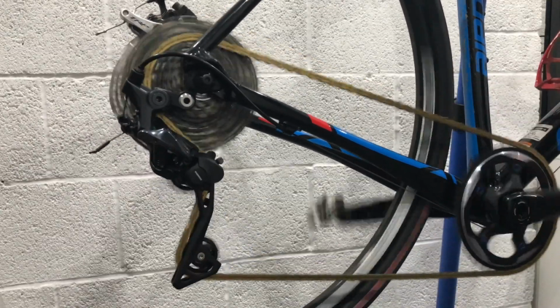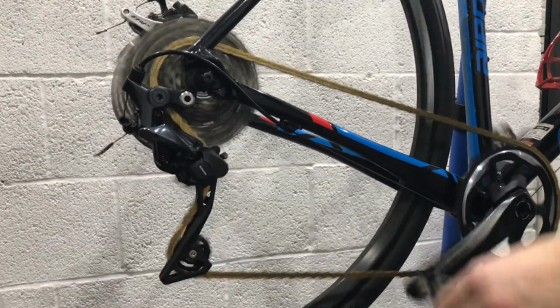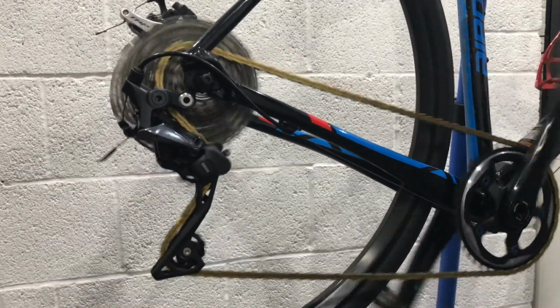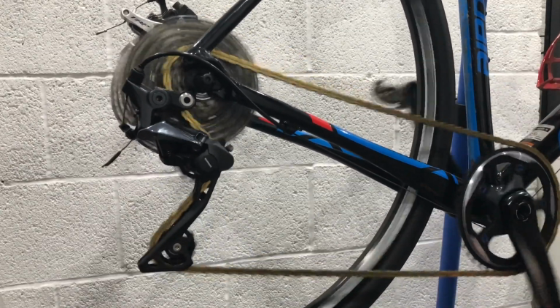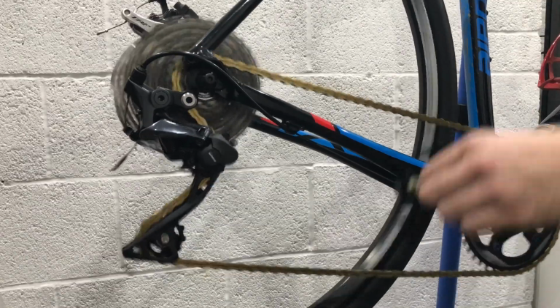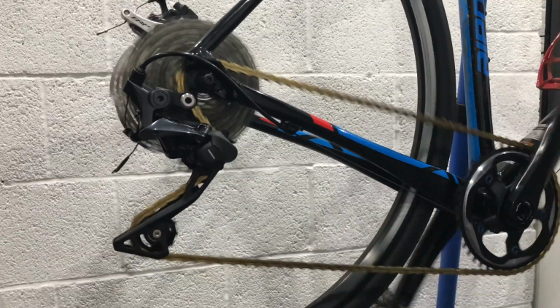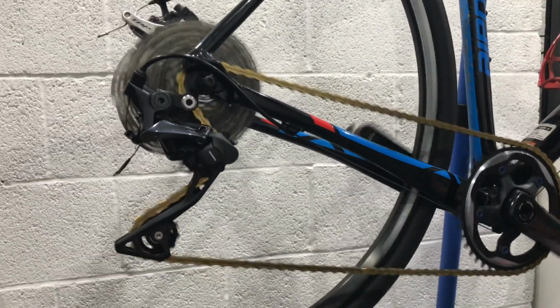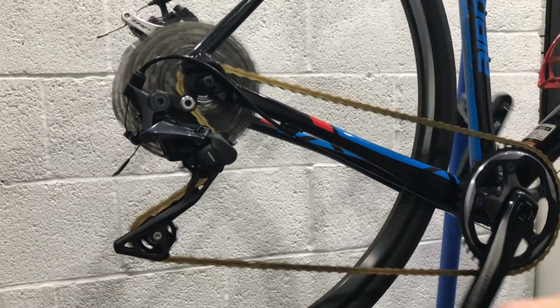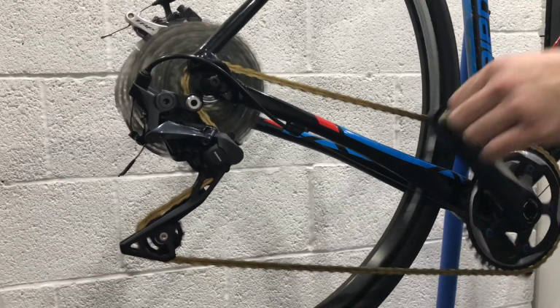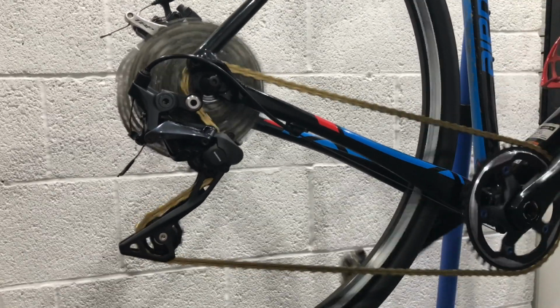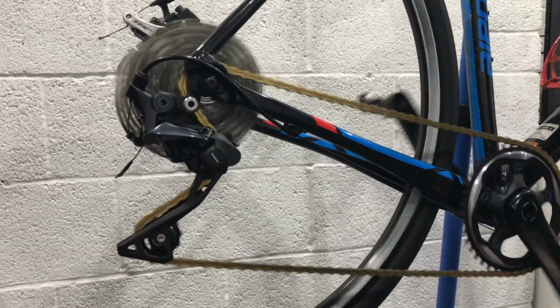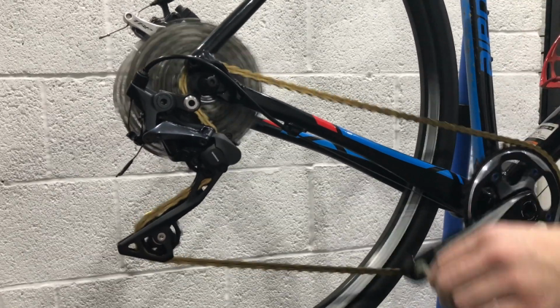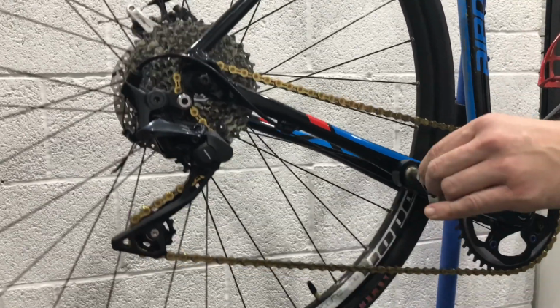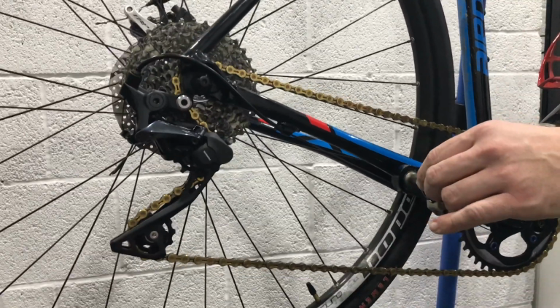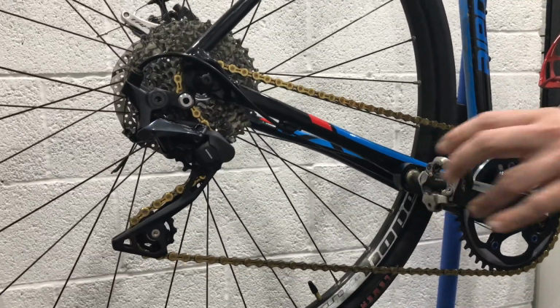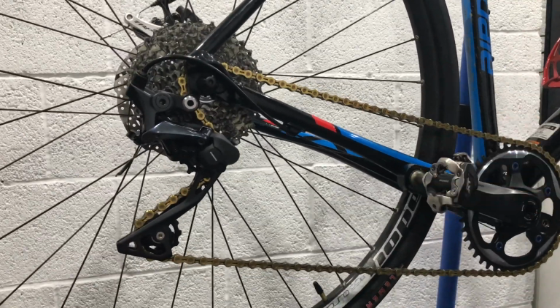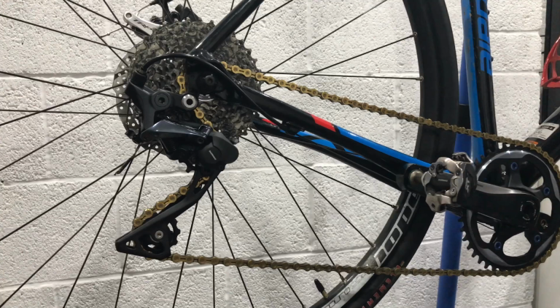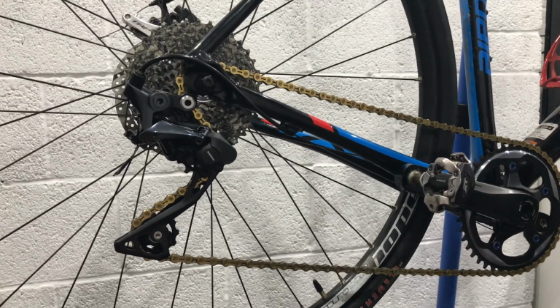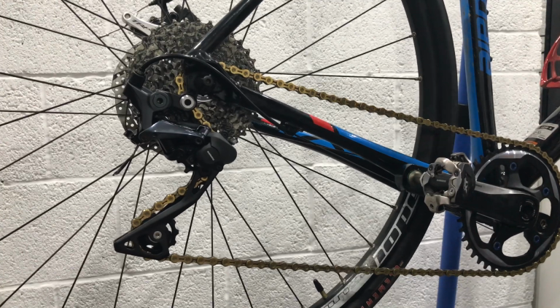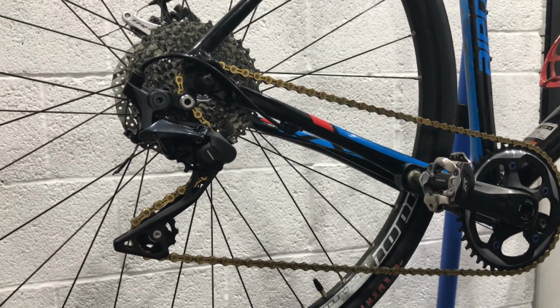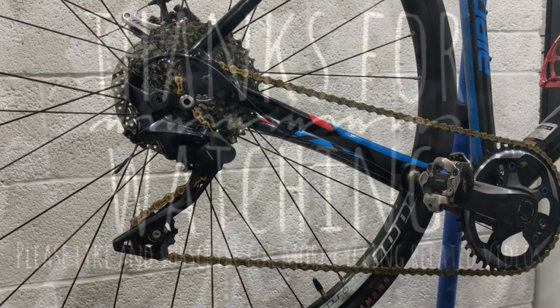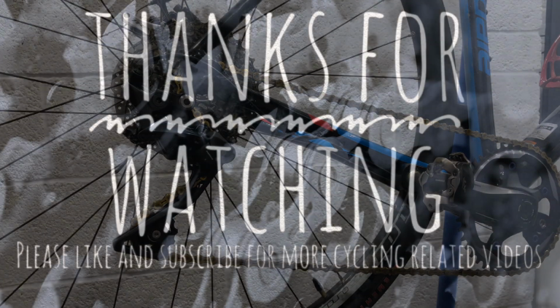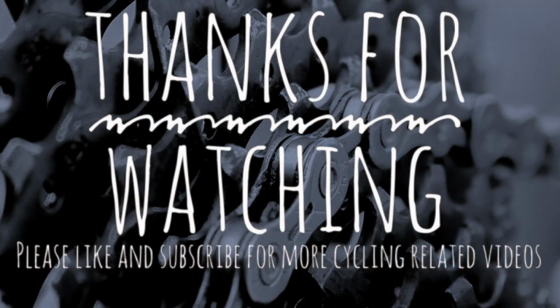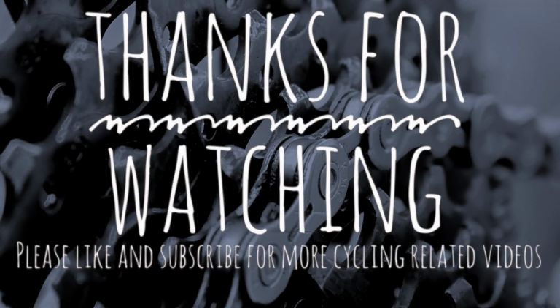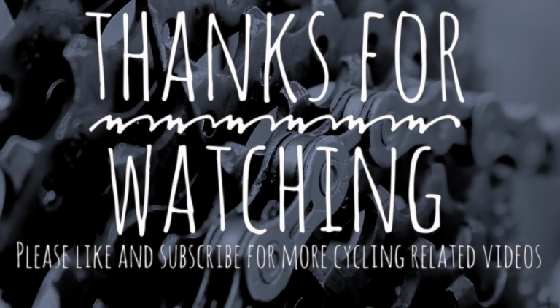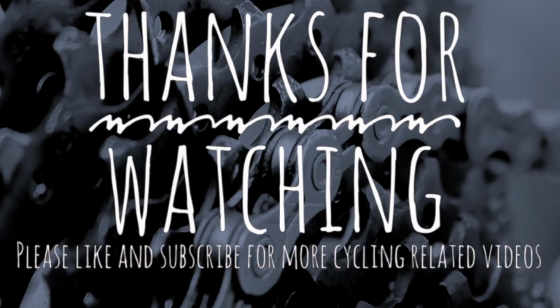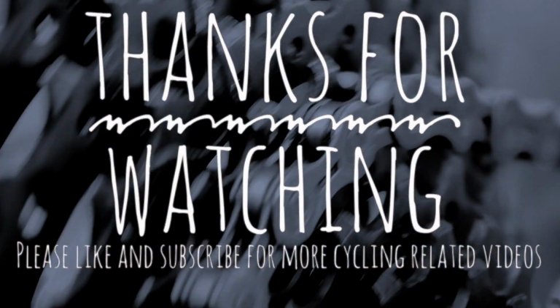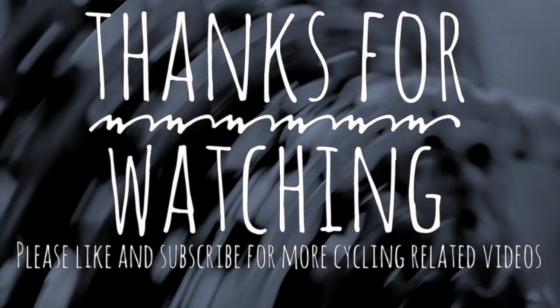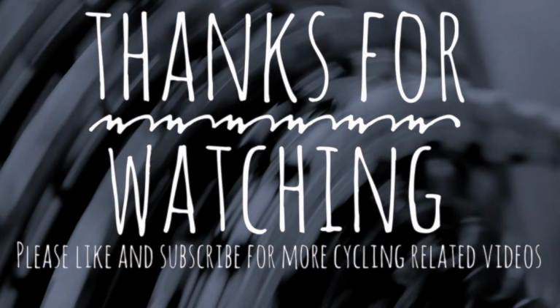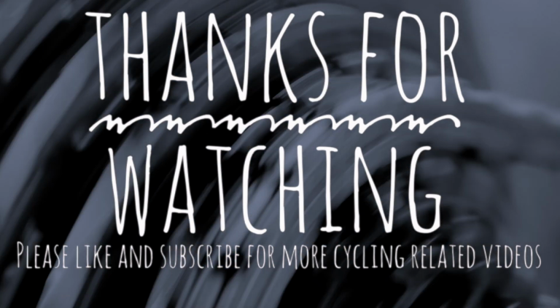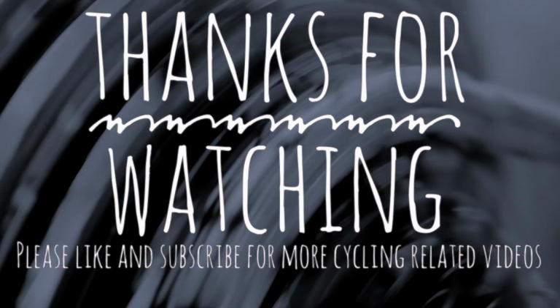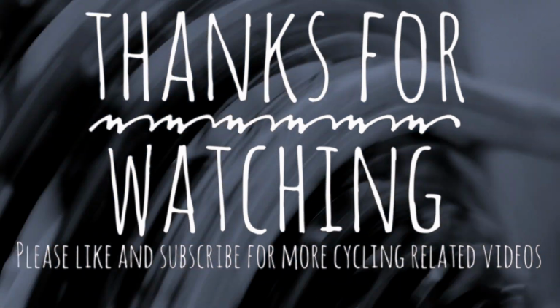Thanks for watching. In my next video I'm going to be looking at what size cassettes this RX rear derailleur is compatible with — I've got a 40-tooth cassette I'm going to try, so stay tuned for that one. Thanks again, see you in the next video.